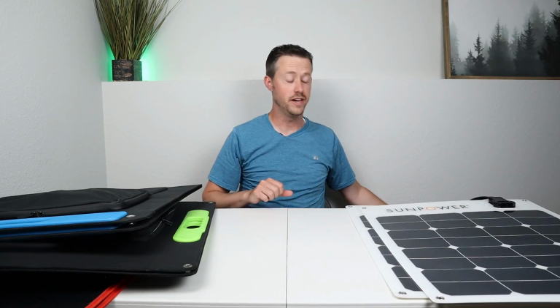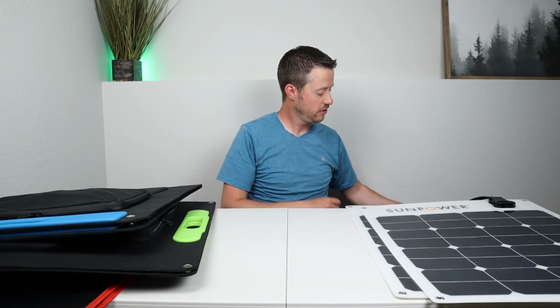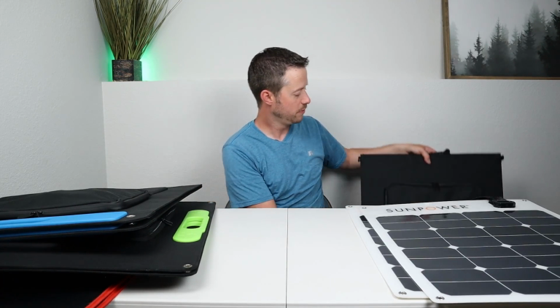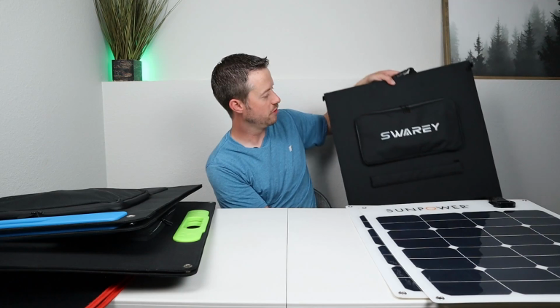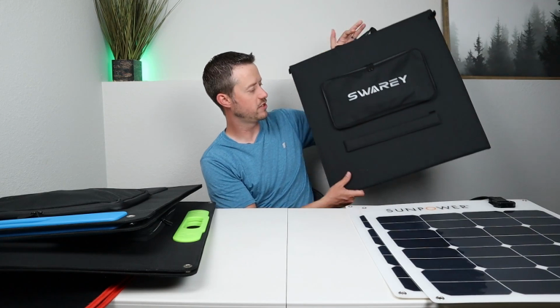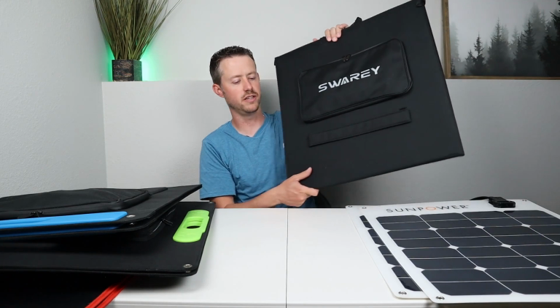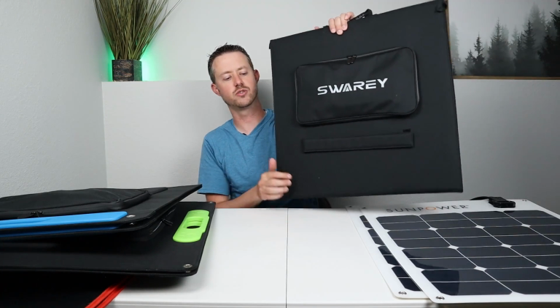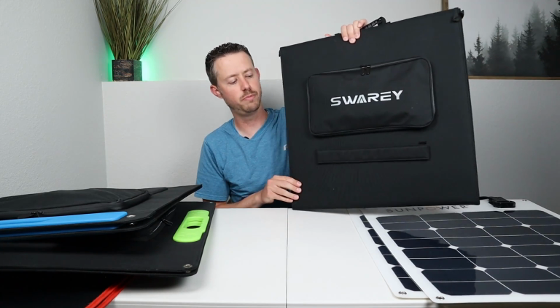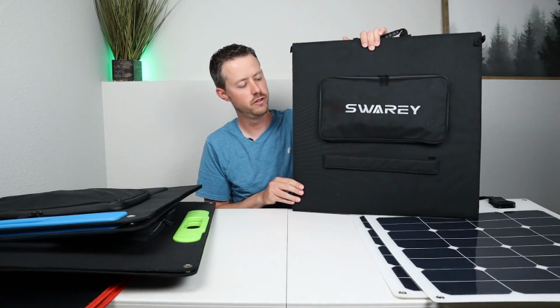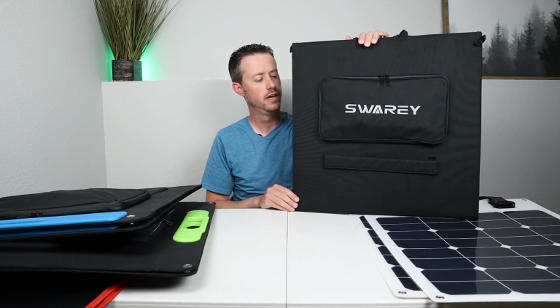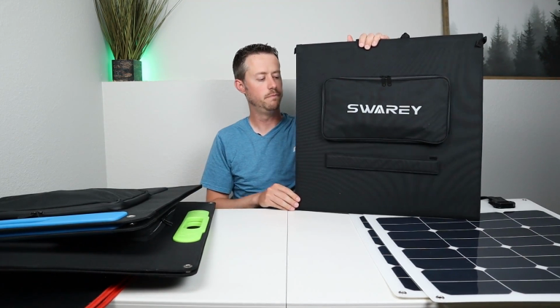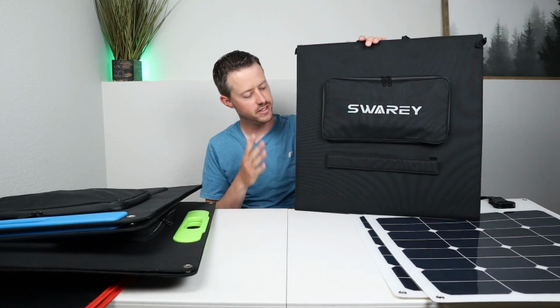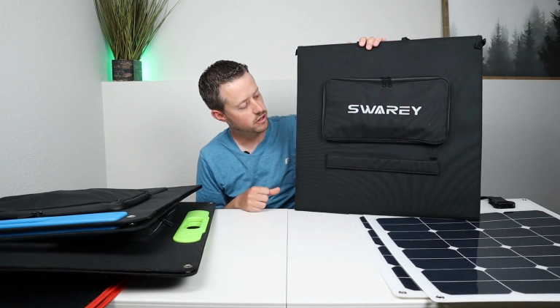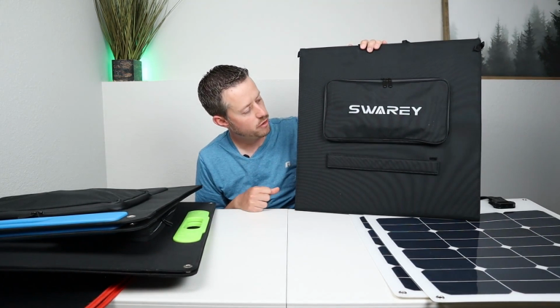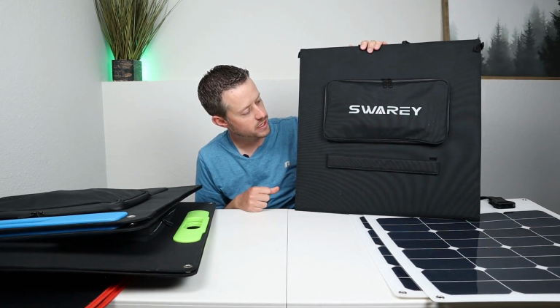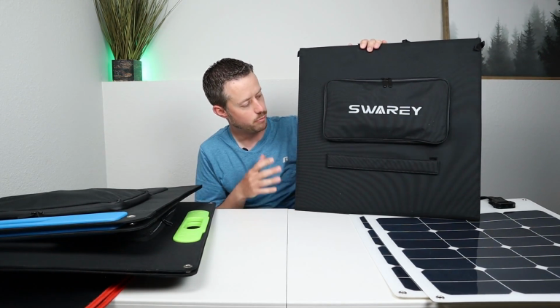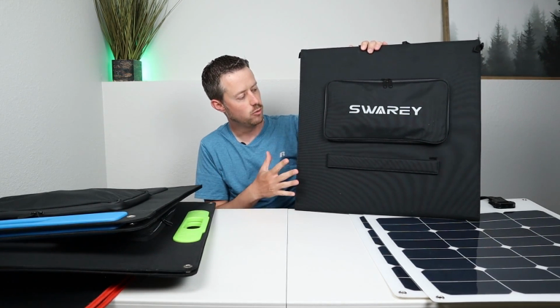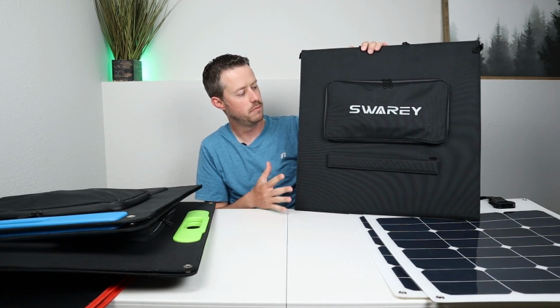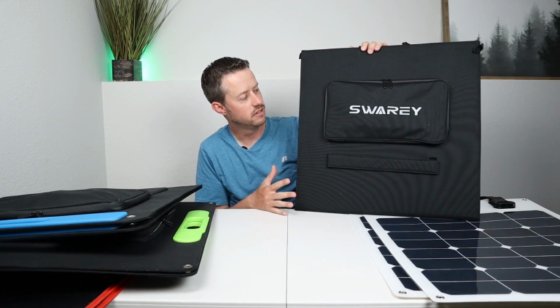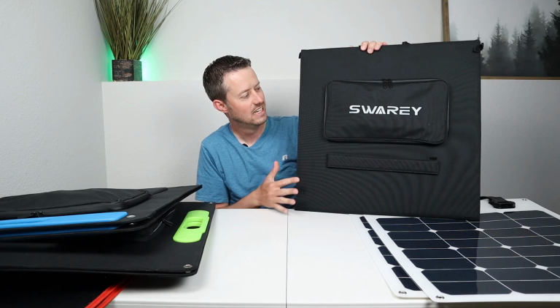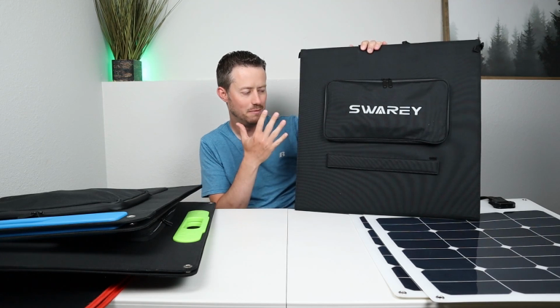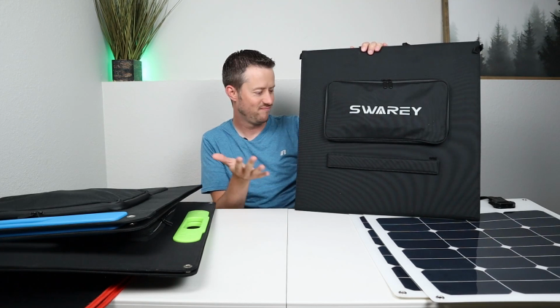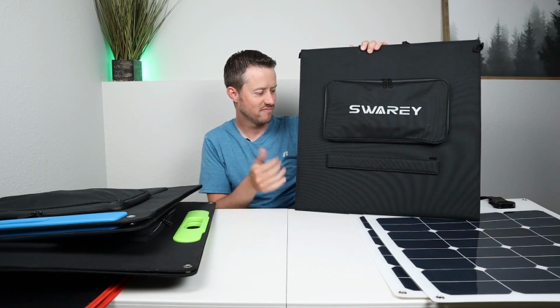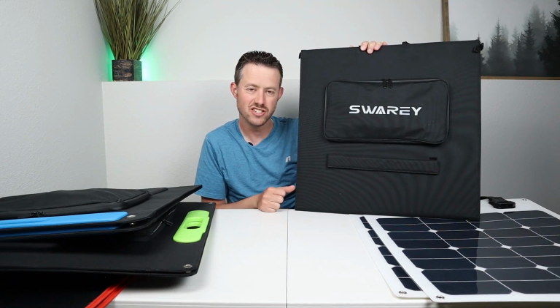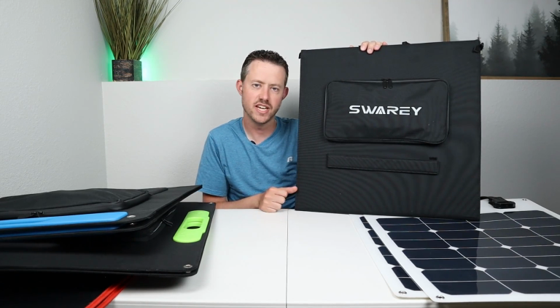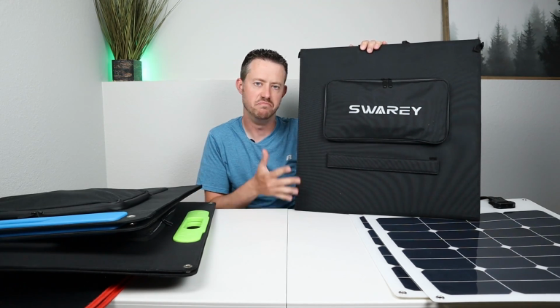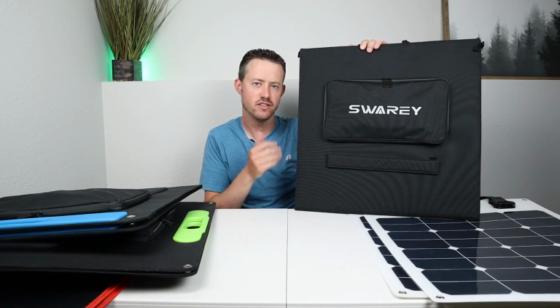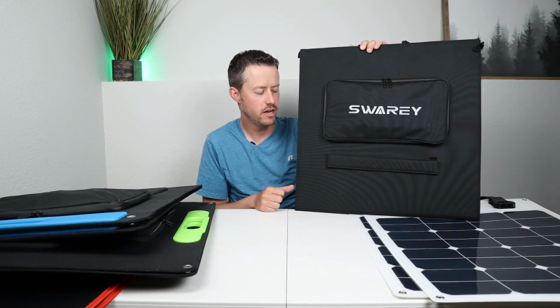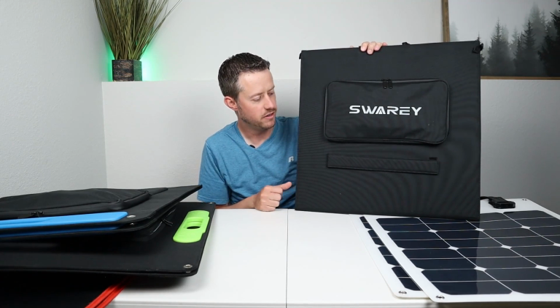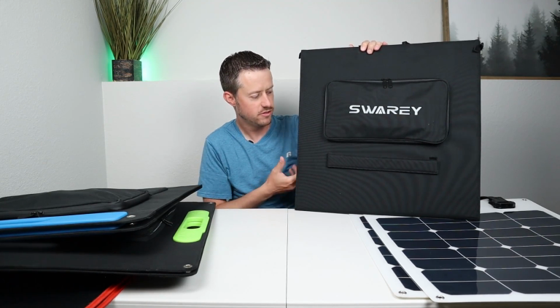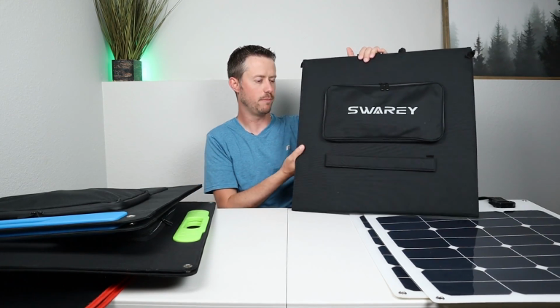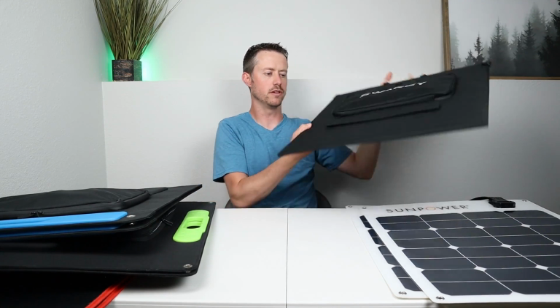The next panel I want to briefly mention is the Swori. I didn't see good output from it and the pricing wasn't amazing. I'd just say pass on this panel.